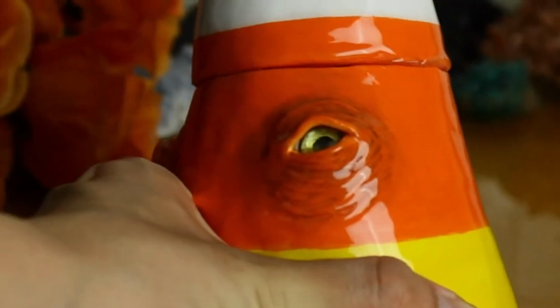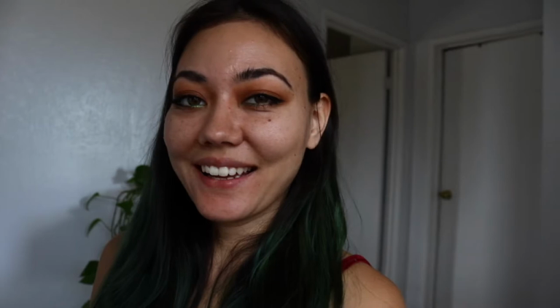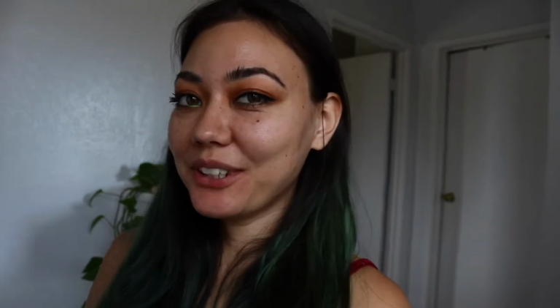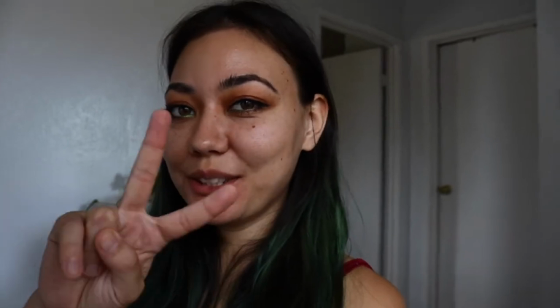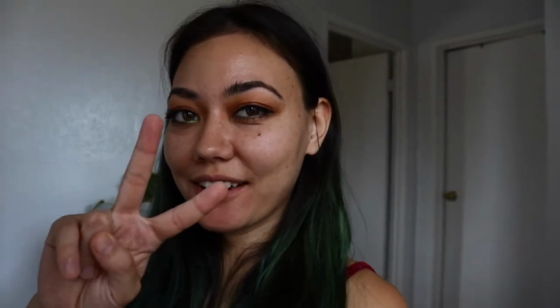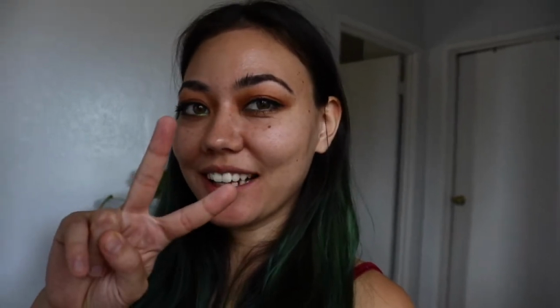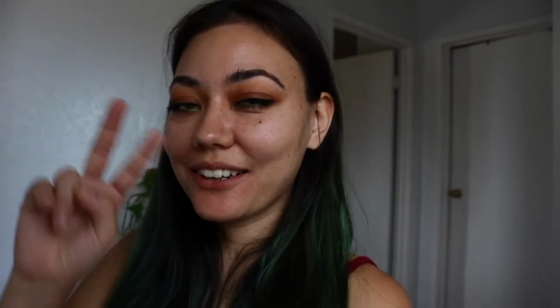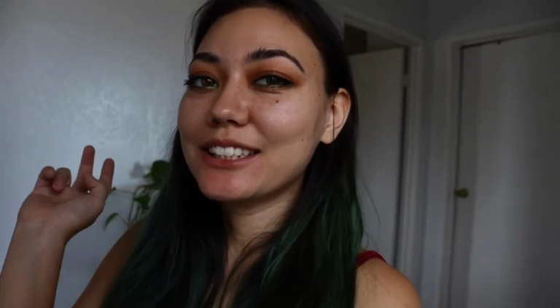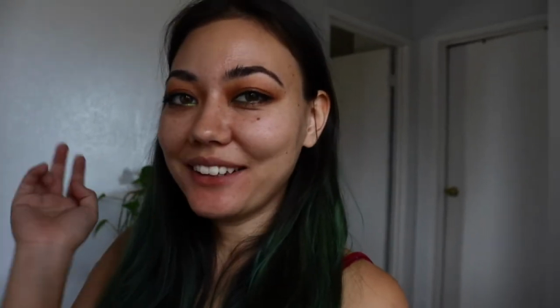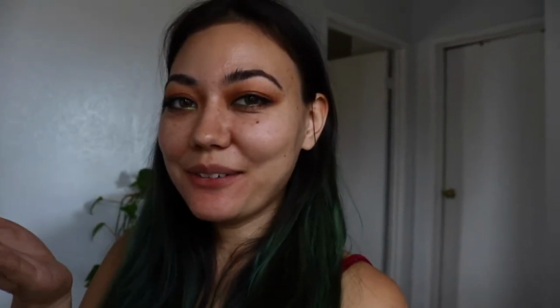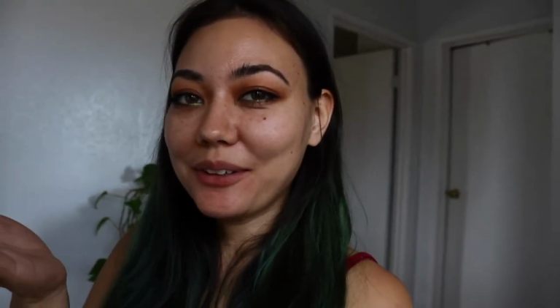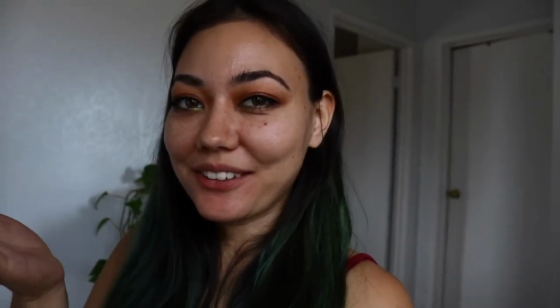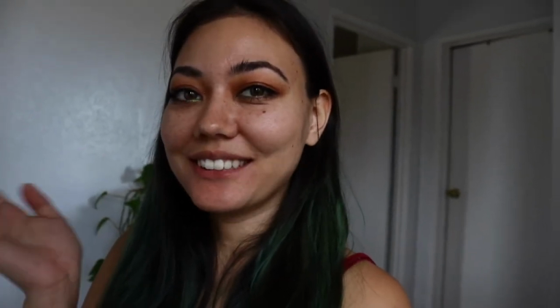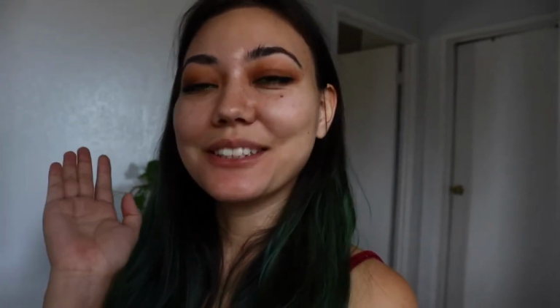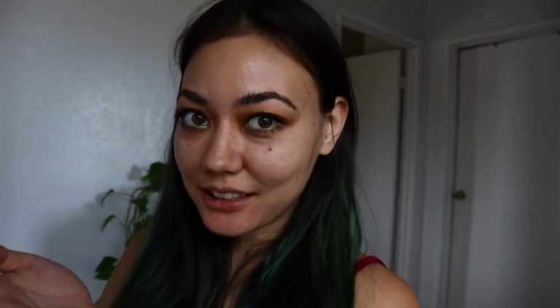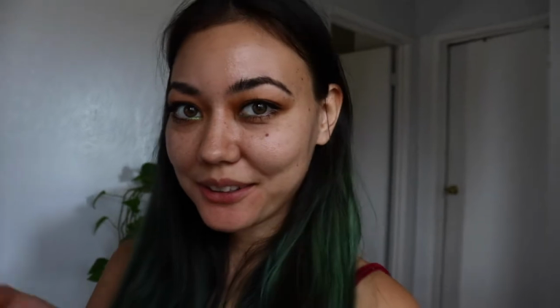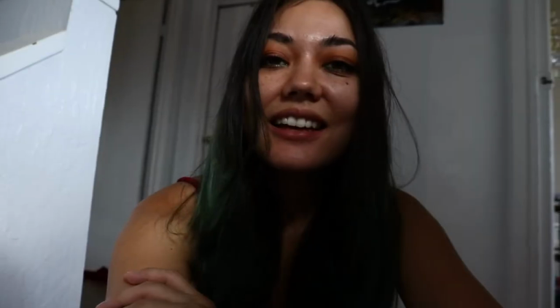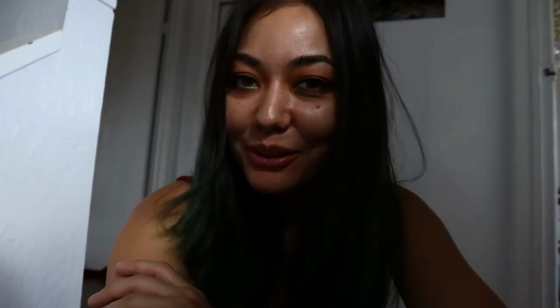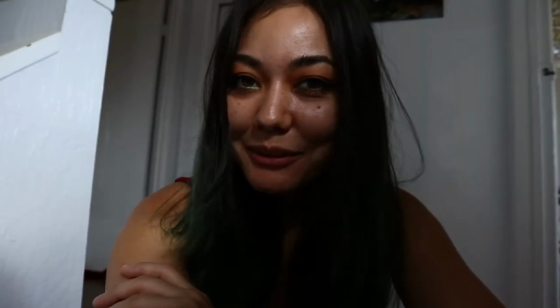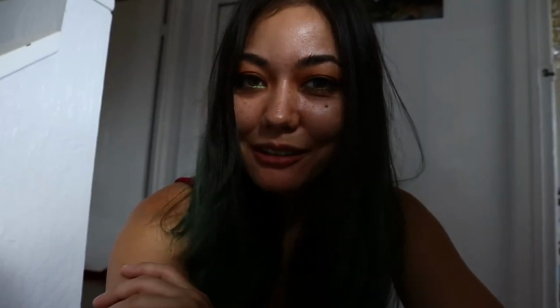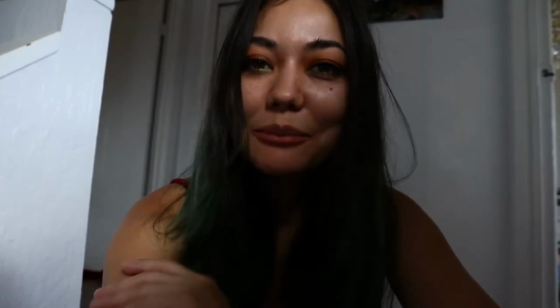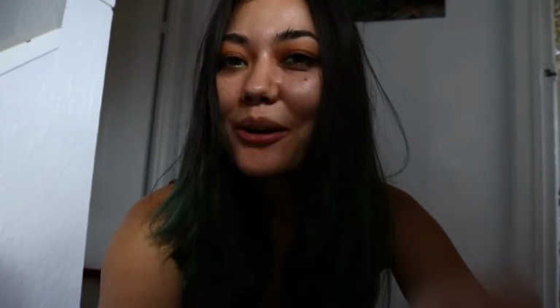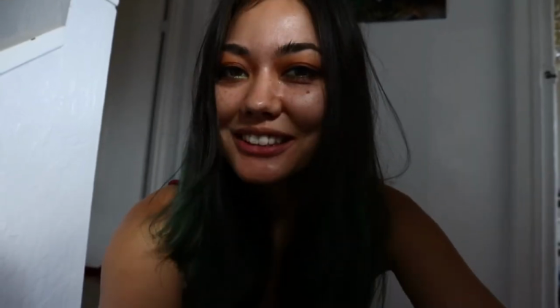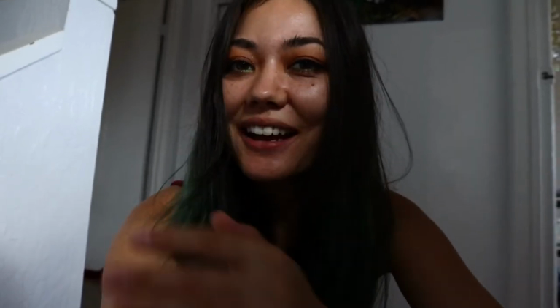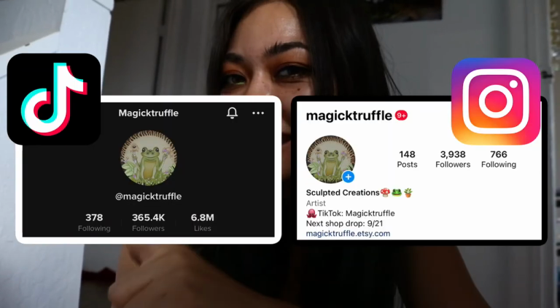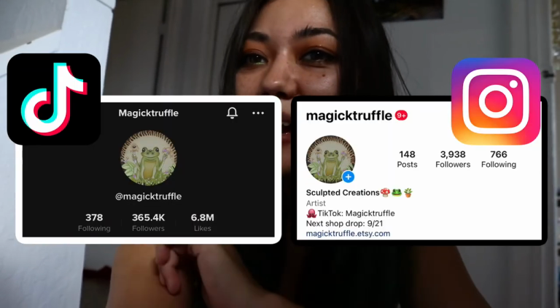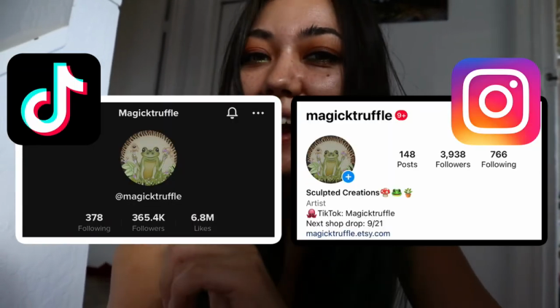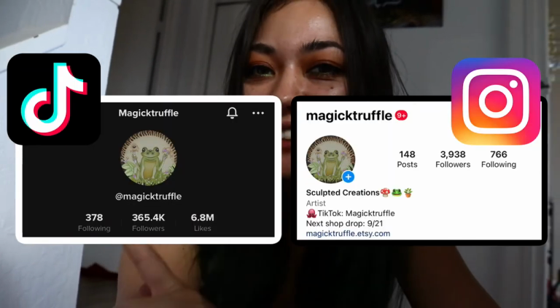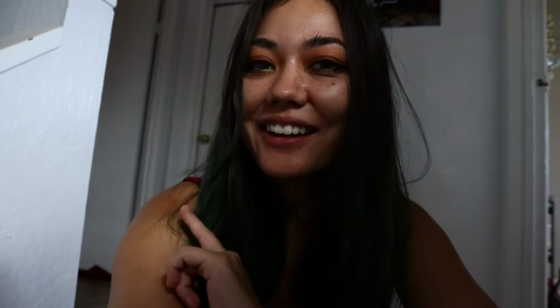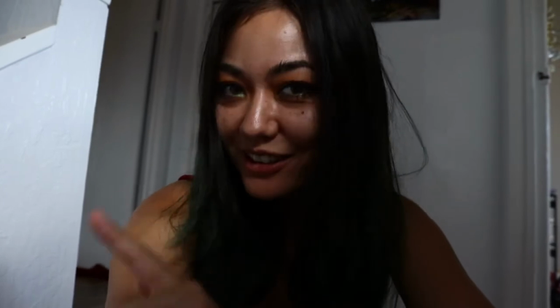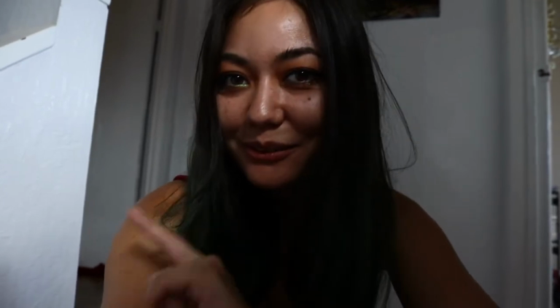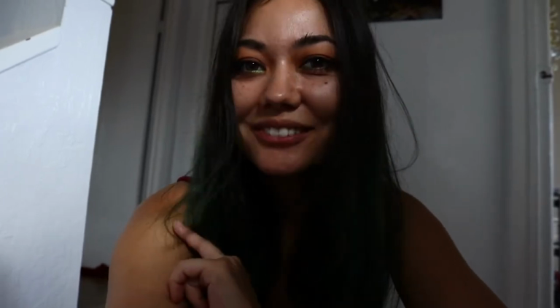Hi guys, we're using two recycled glass jars to make these cute Halloween decorations, so let's get started. If you want to reach me outside of YouTube, you can also see me at Instagram and TikTok at Magic Truffle.